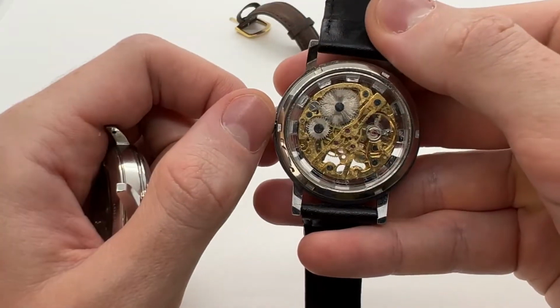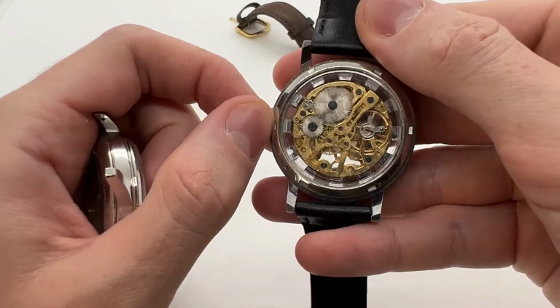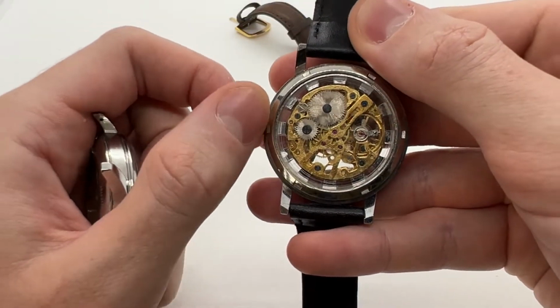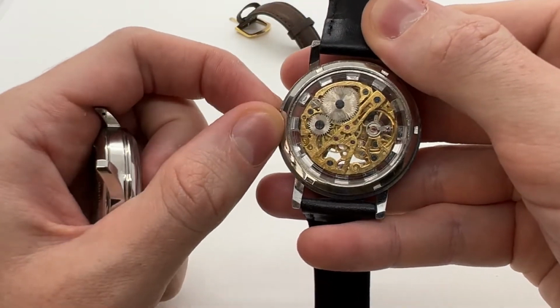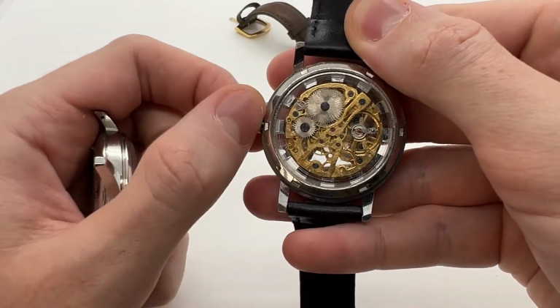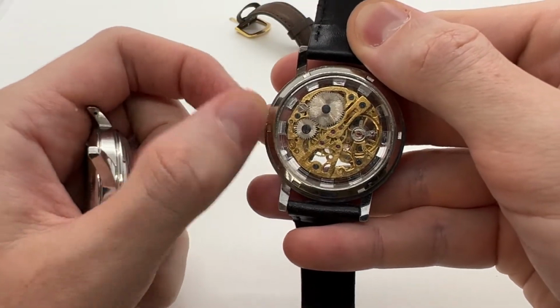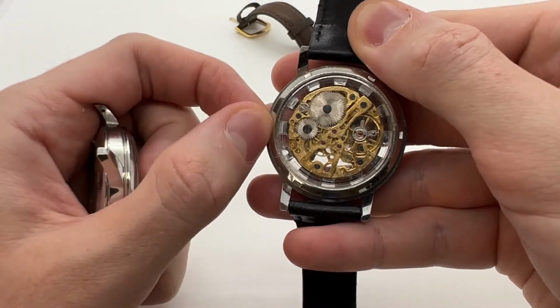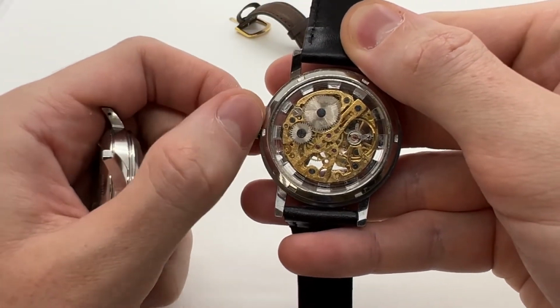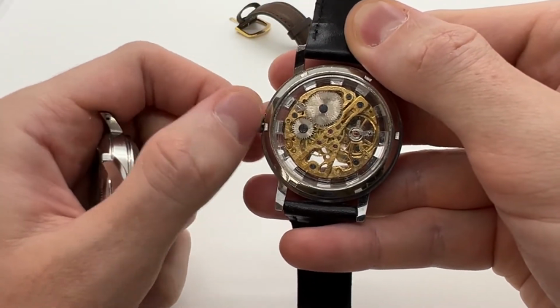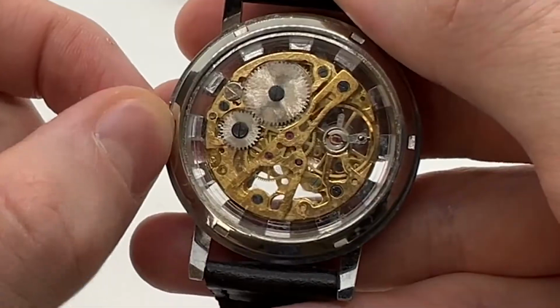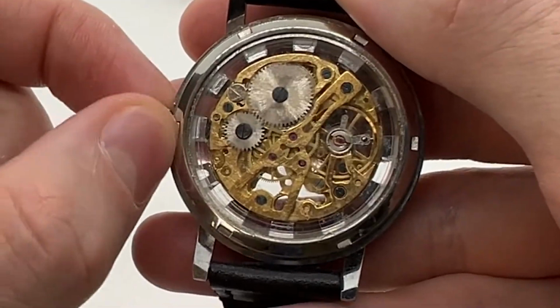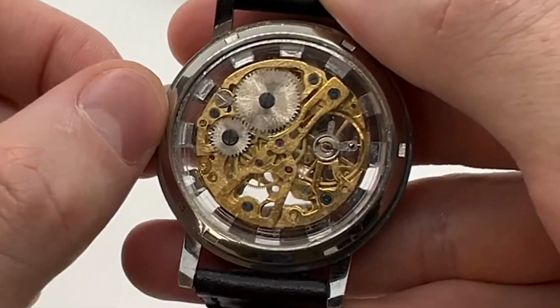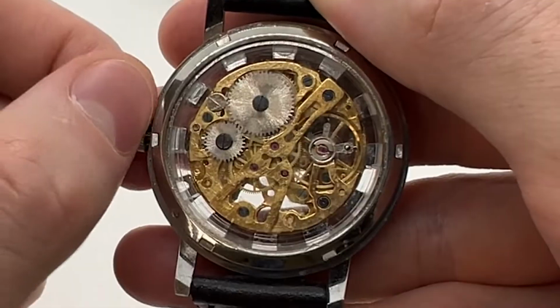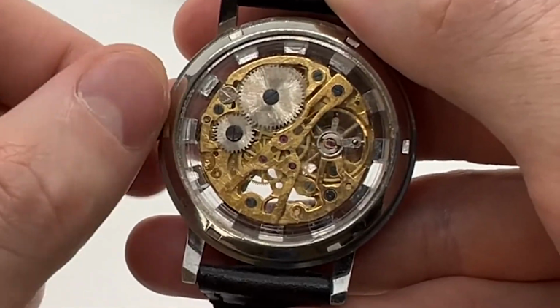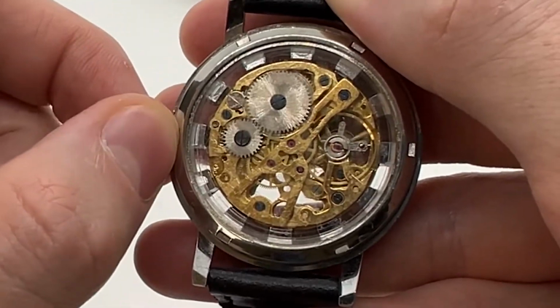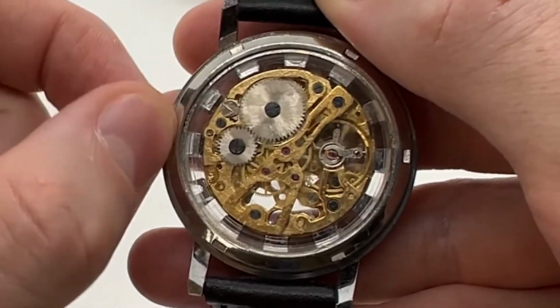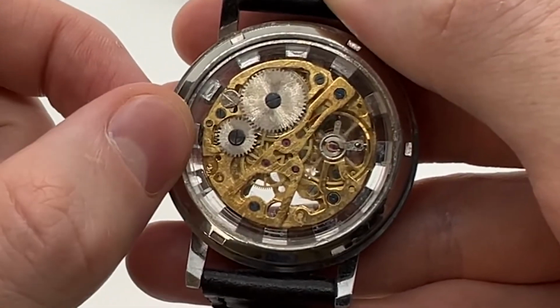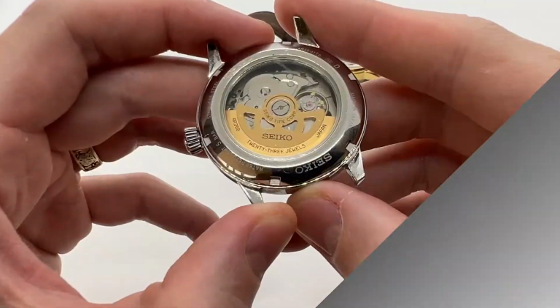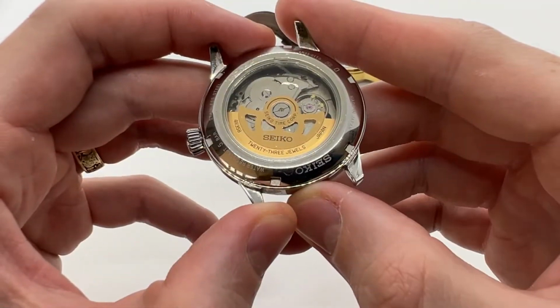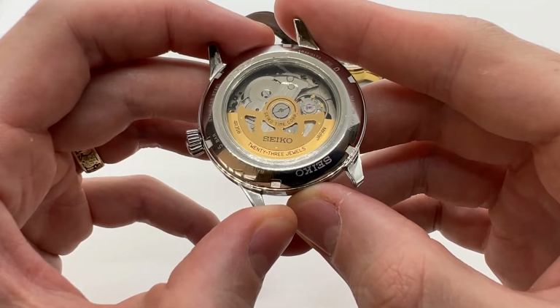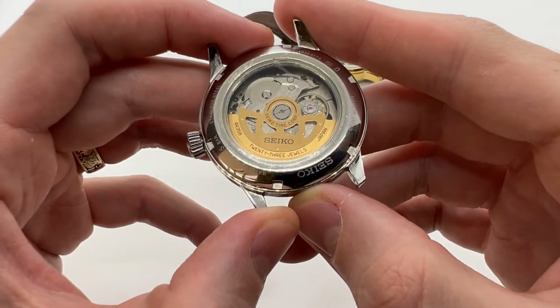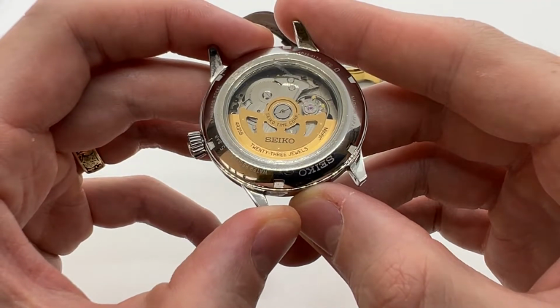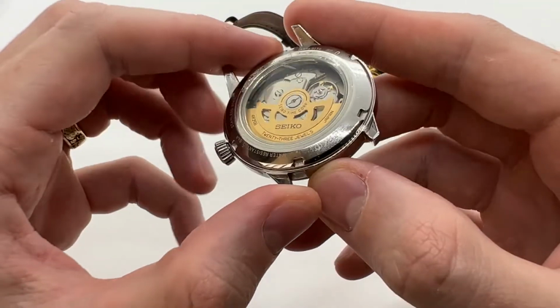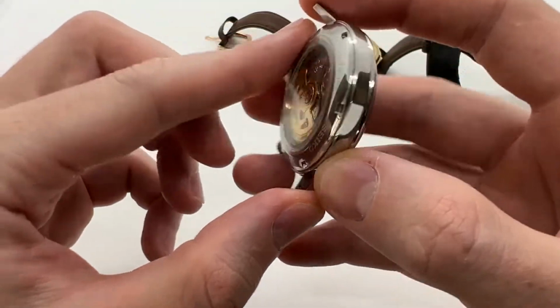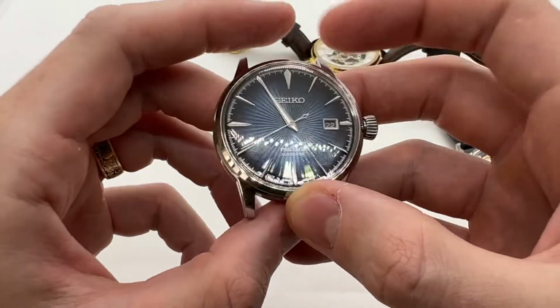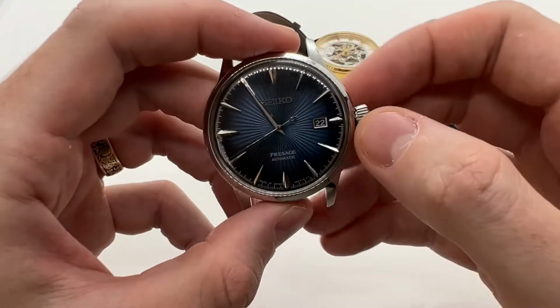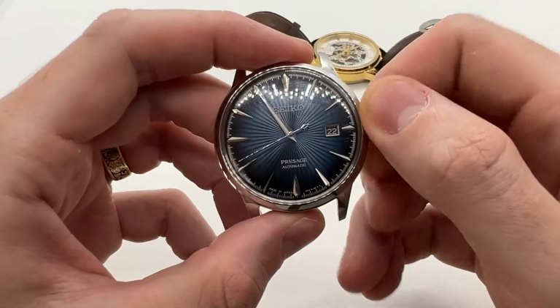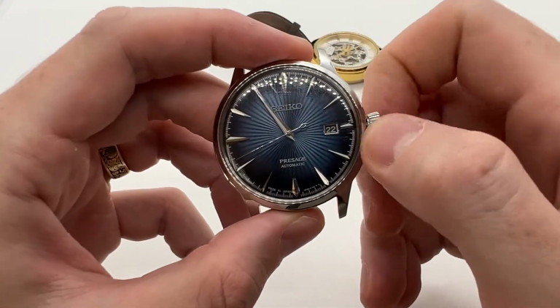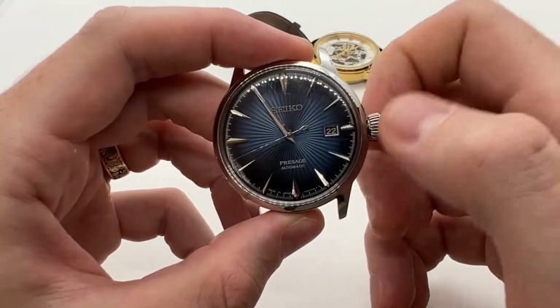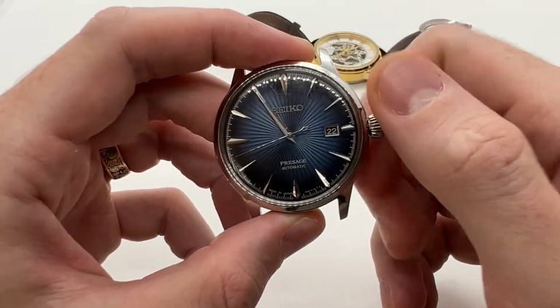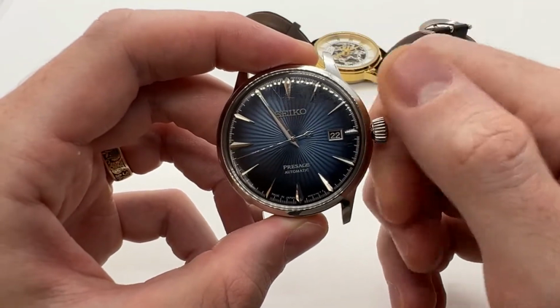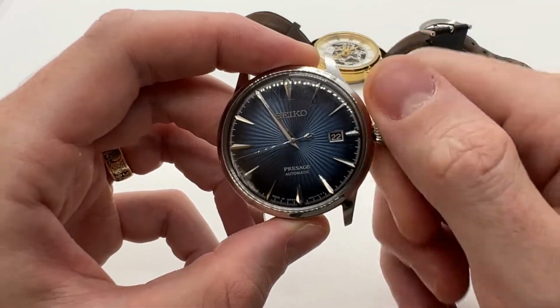When I wind a regular mechanical watch, as you can see, the wheels turn and at some point it will begin to run. On an automatic watch you can do that as well — you can also wind an automatic watch manually.